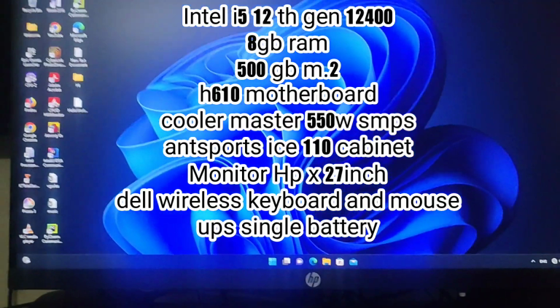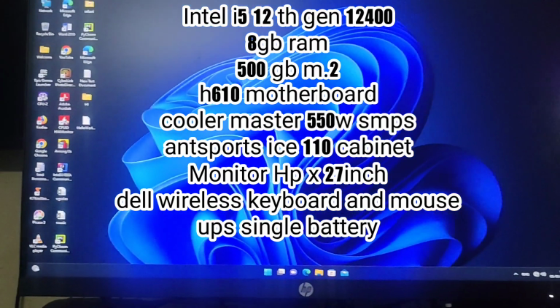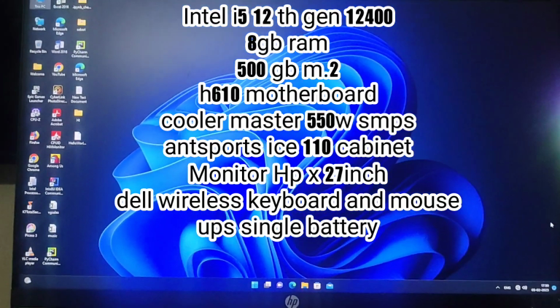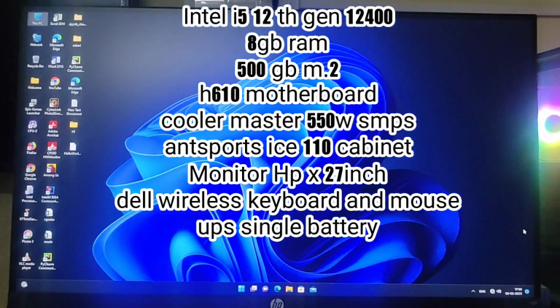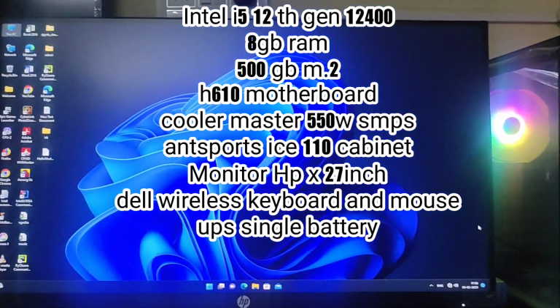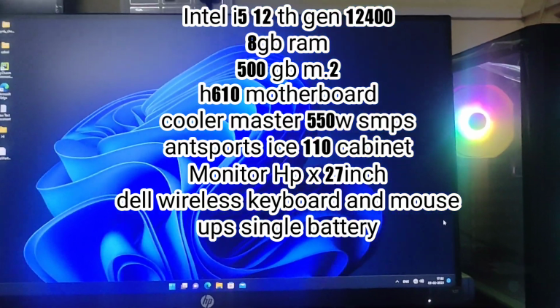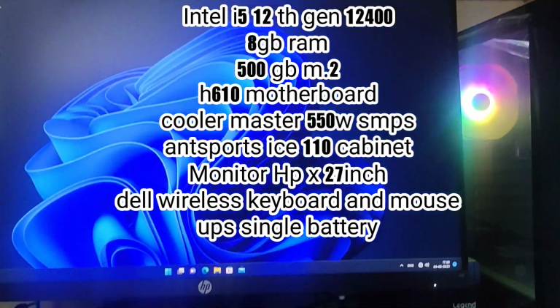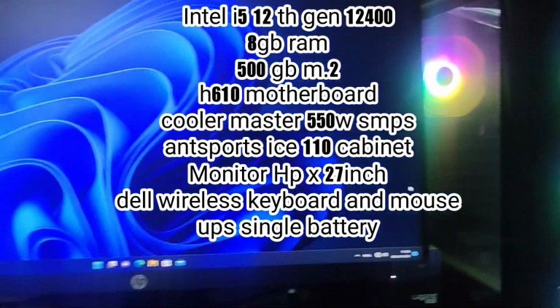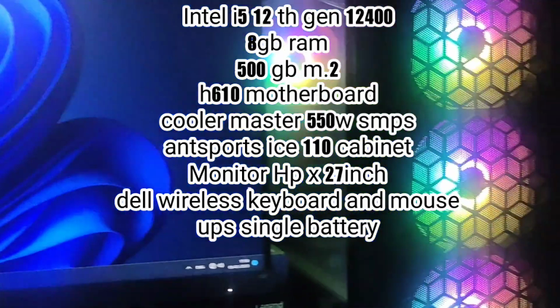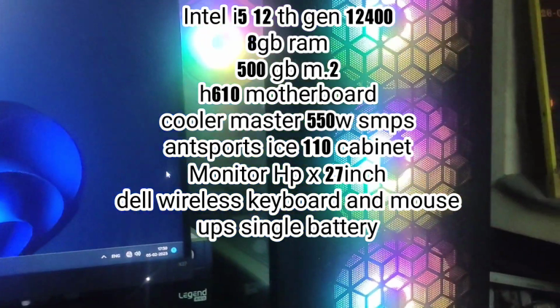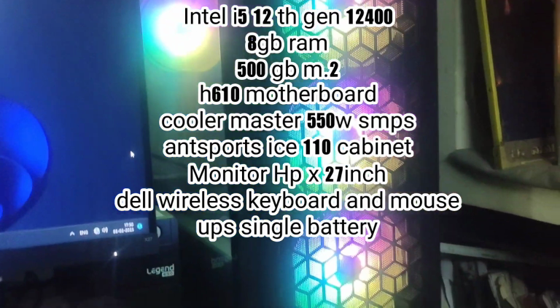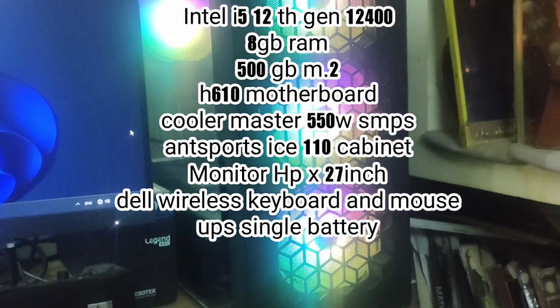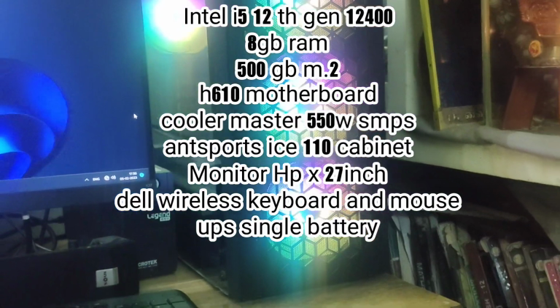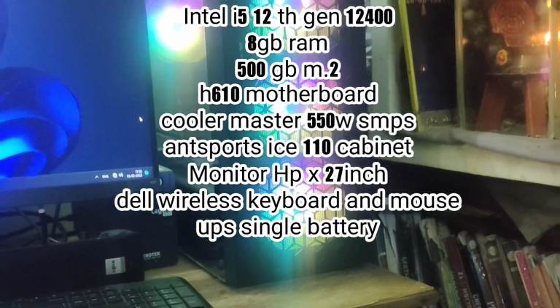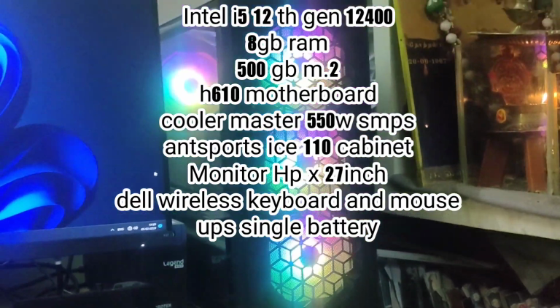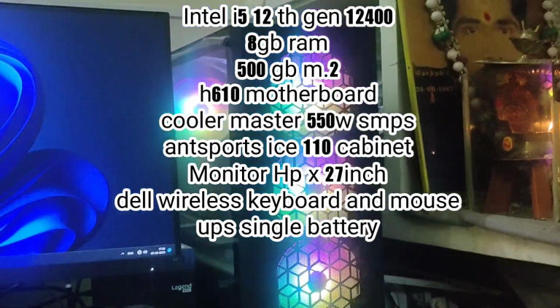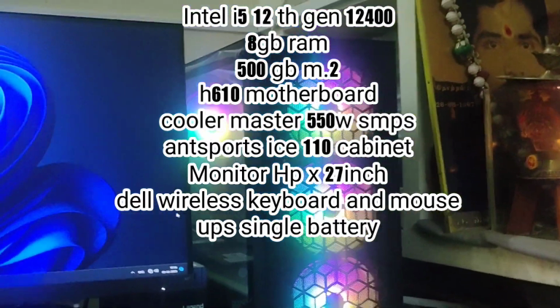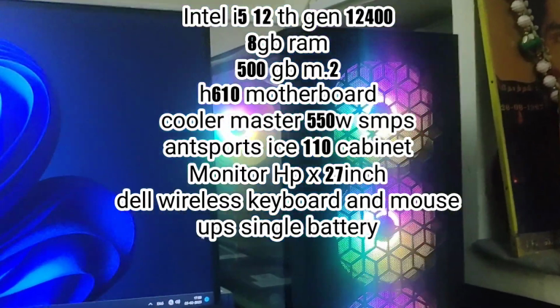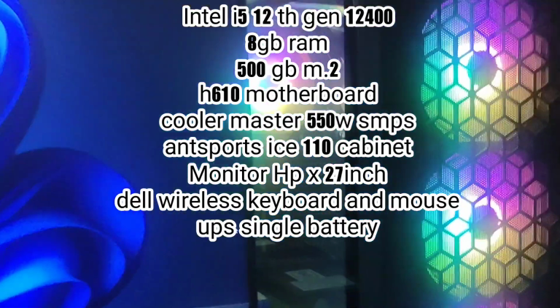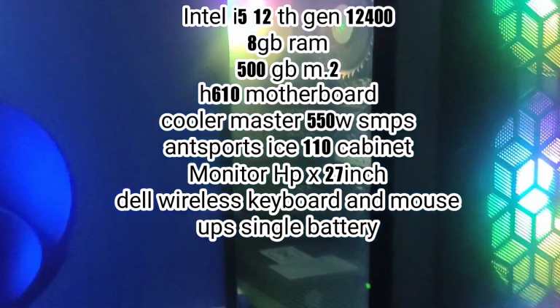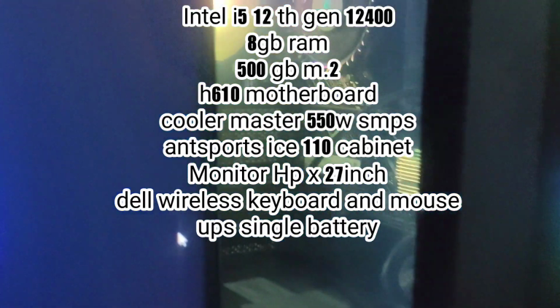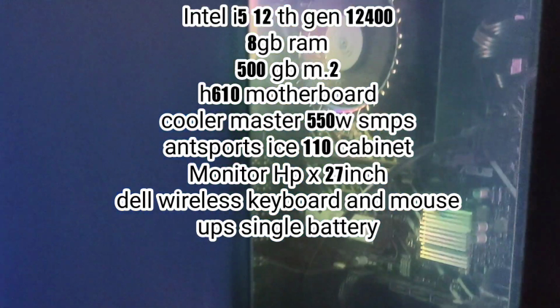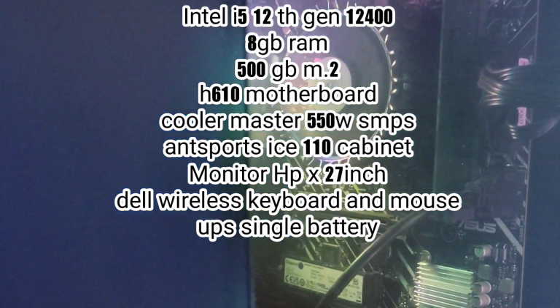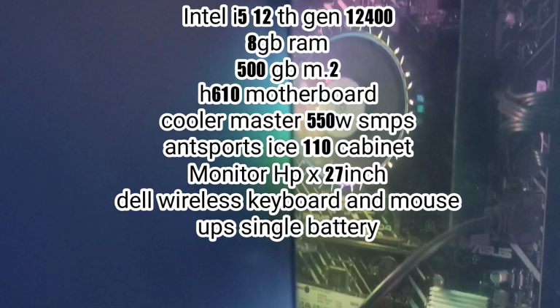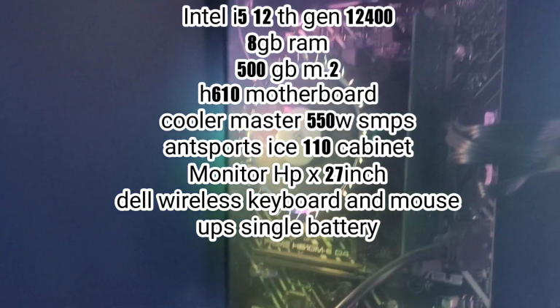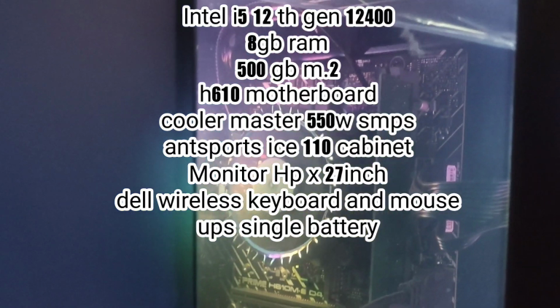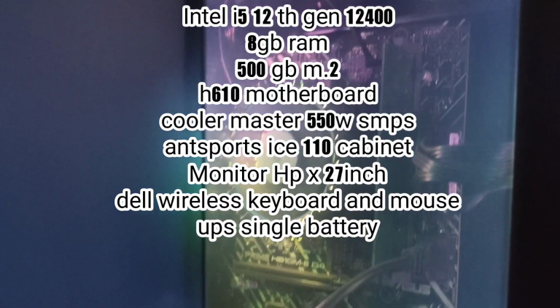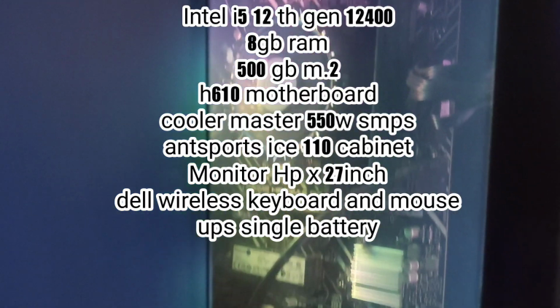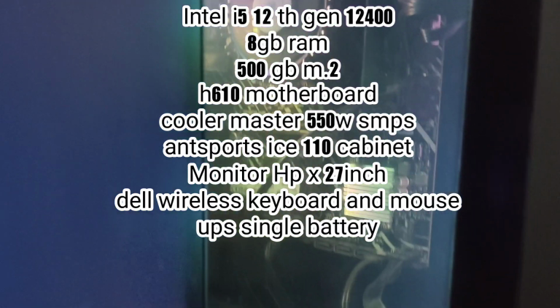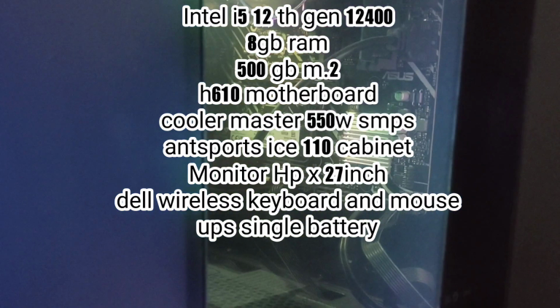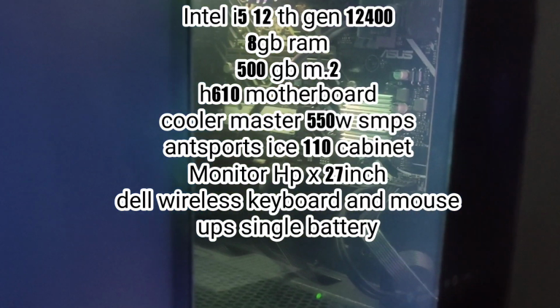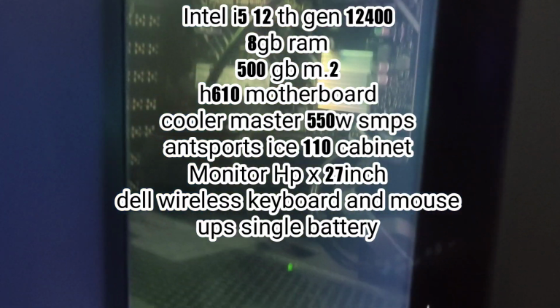This is great value for money. This processor is very famous — you can search for it. This build is solid. Thank you friends.